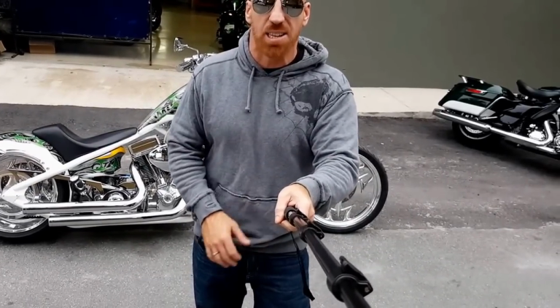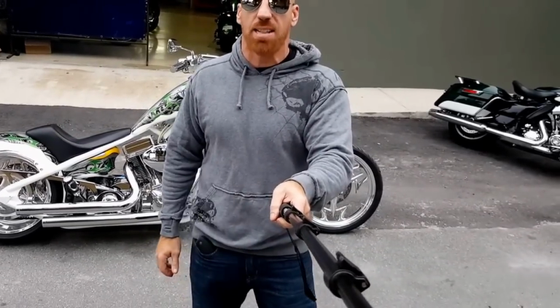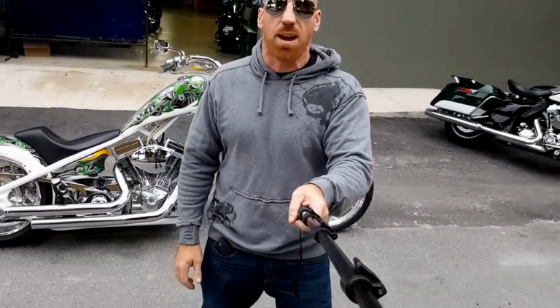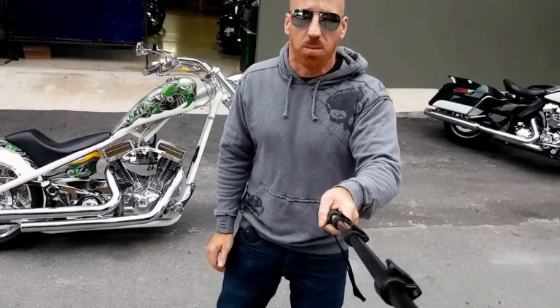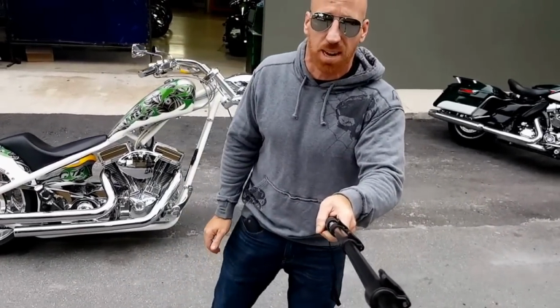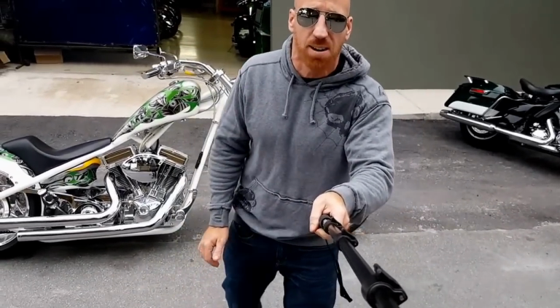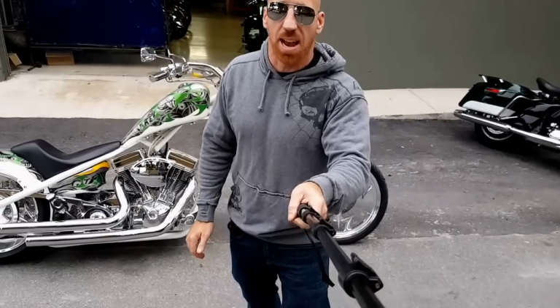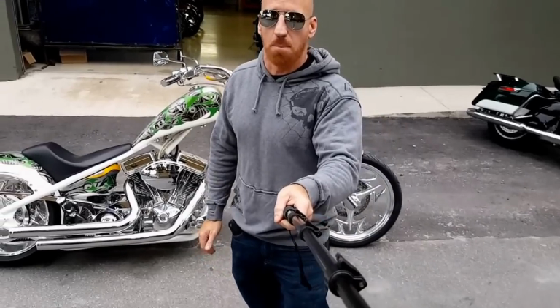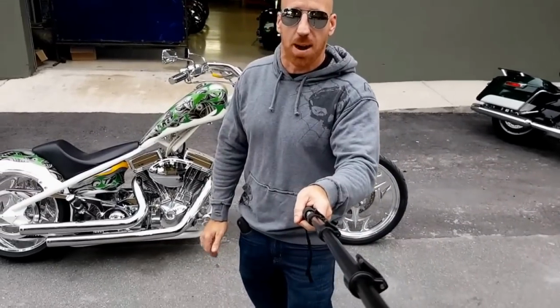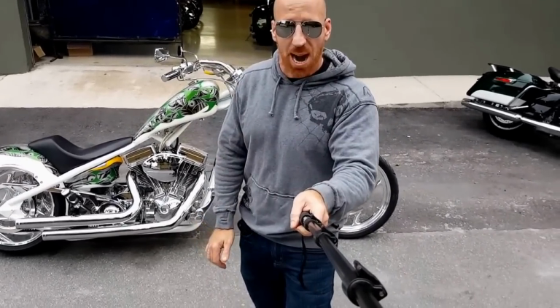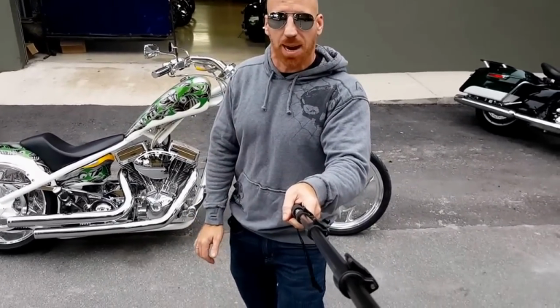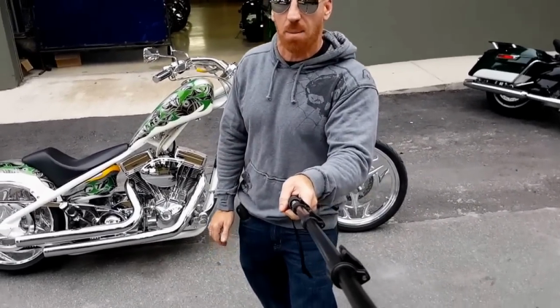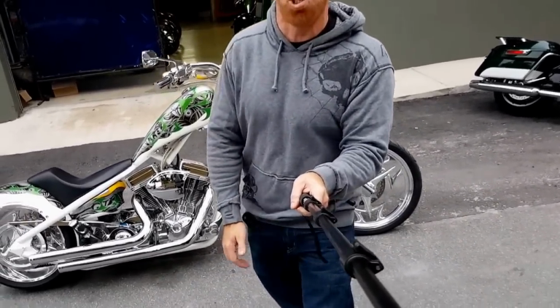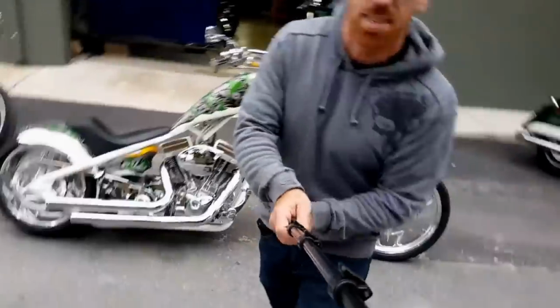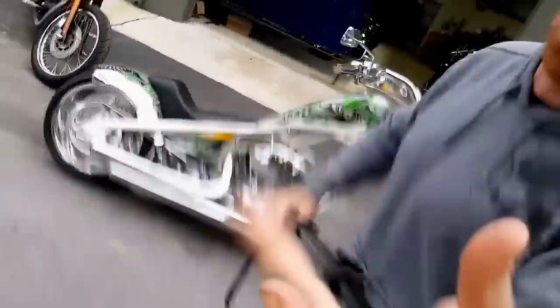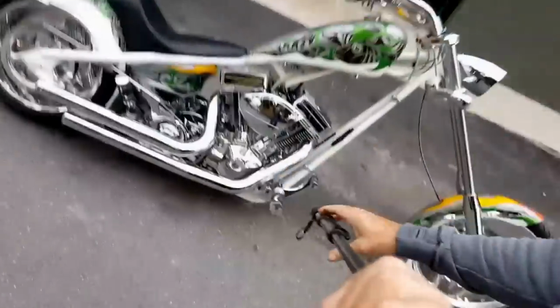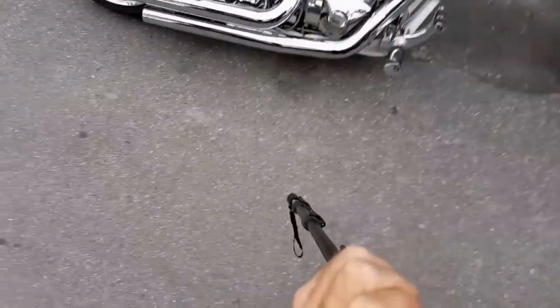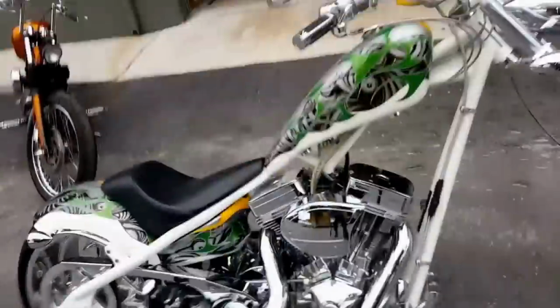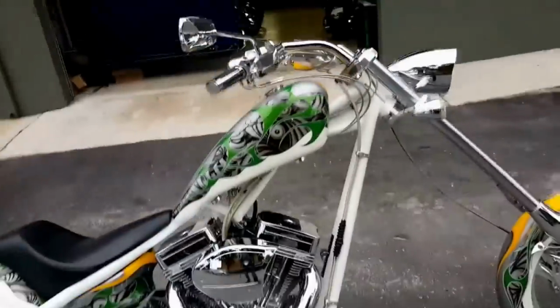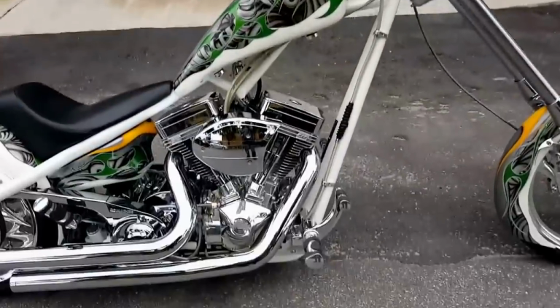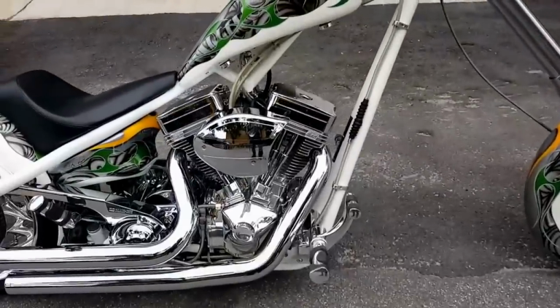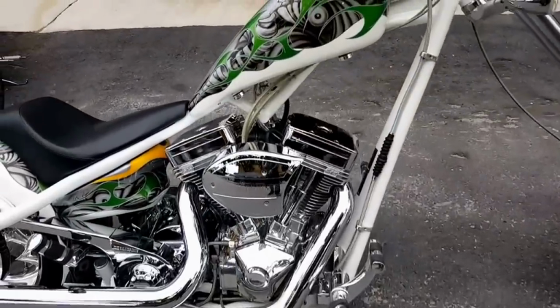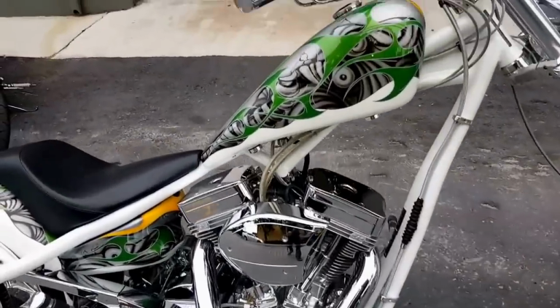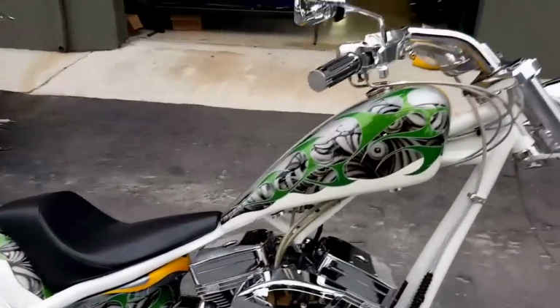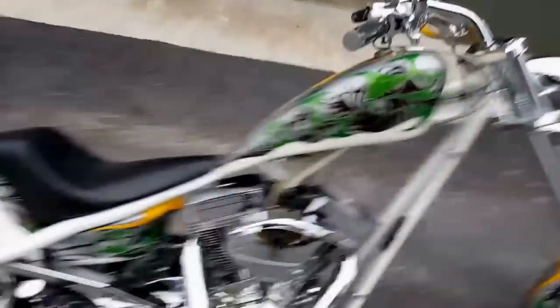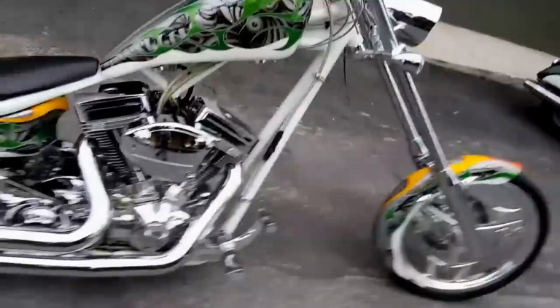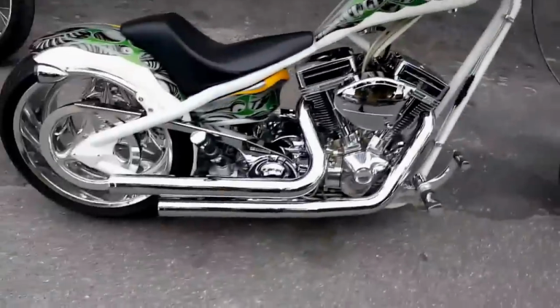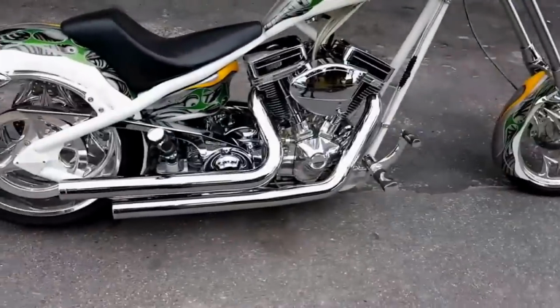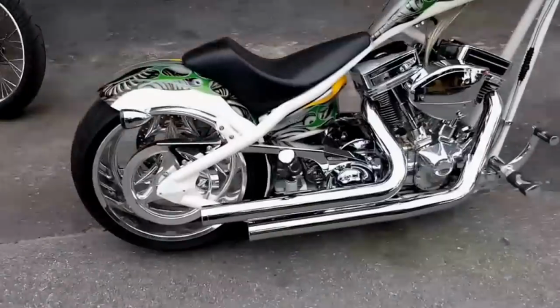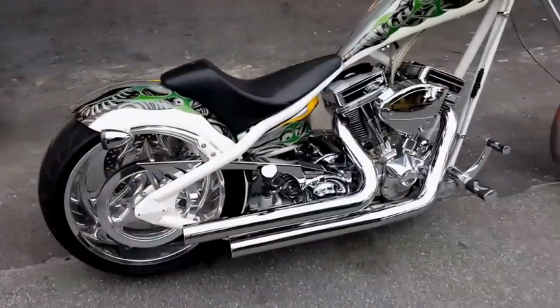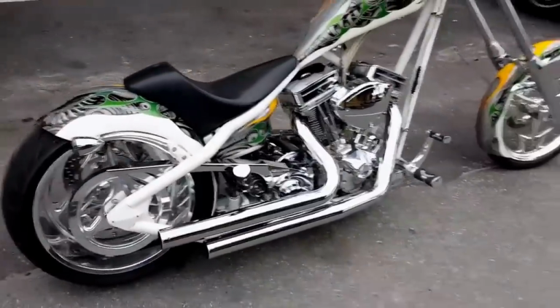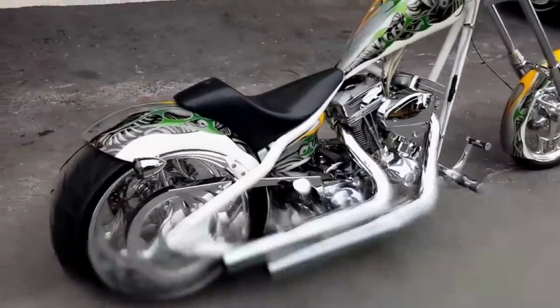that giant 300 millimeter tire, and yeah, buddy, a banging paint job — well, check this out. Boom. You're staring at the 2005 Big Dog Ridgeback.